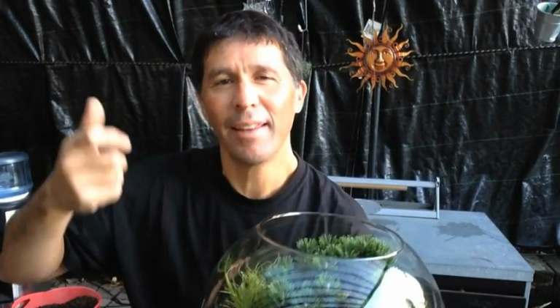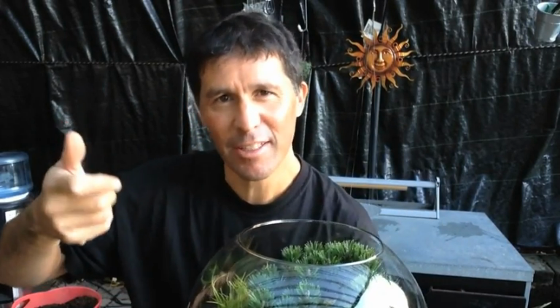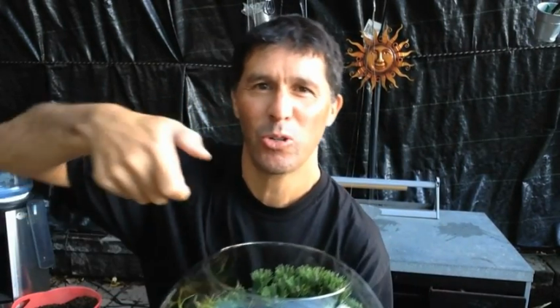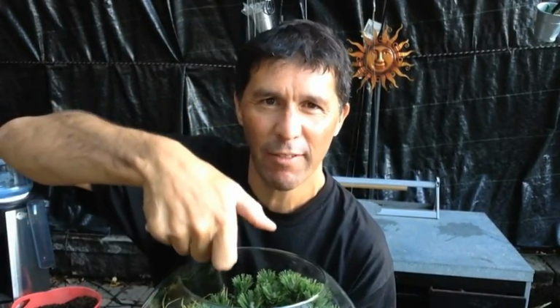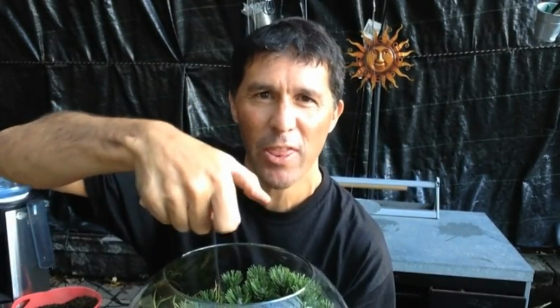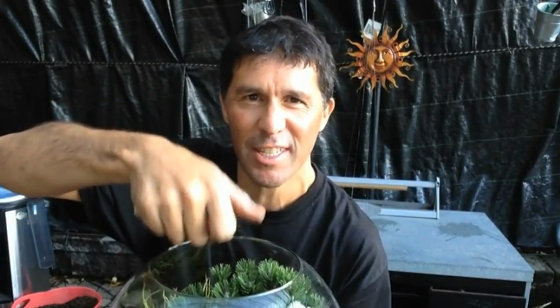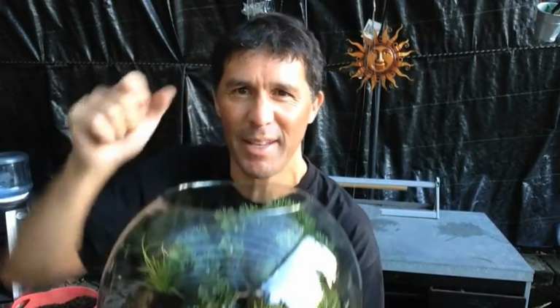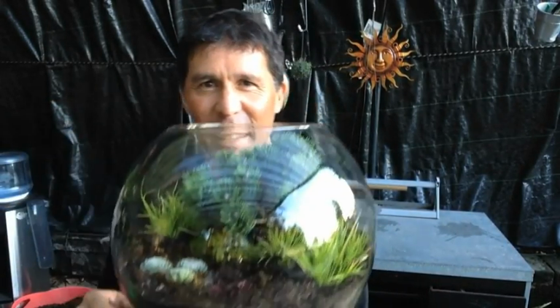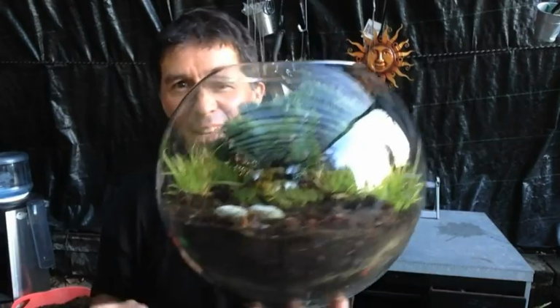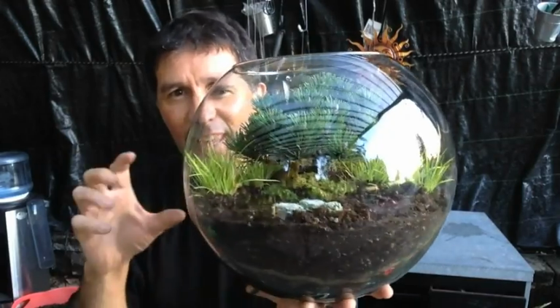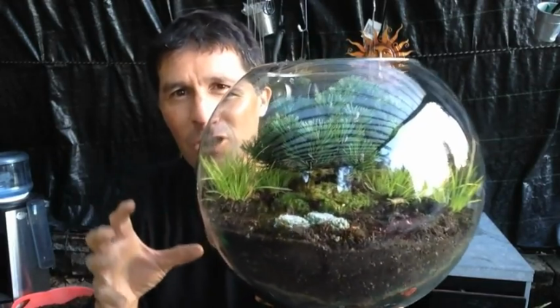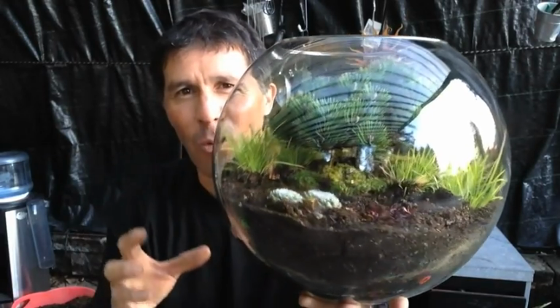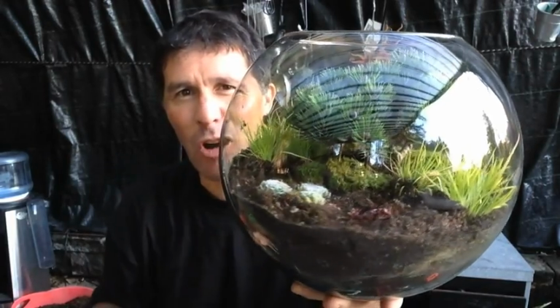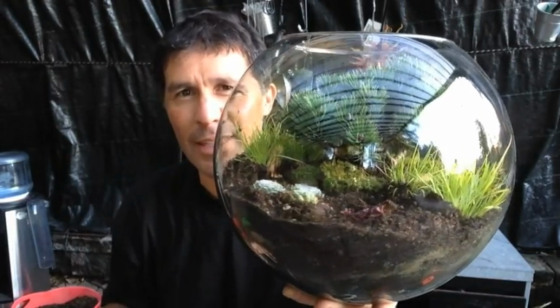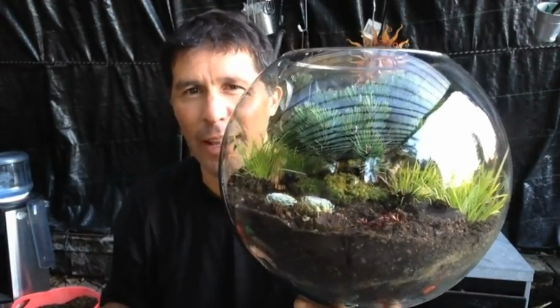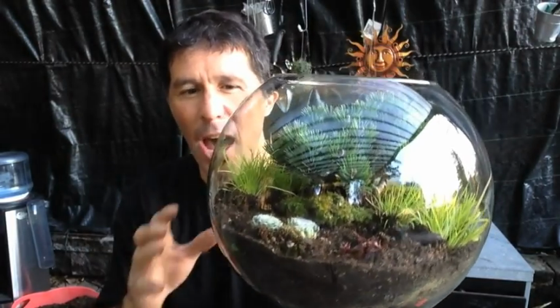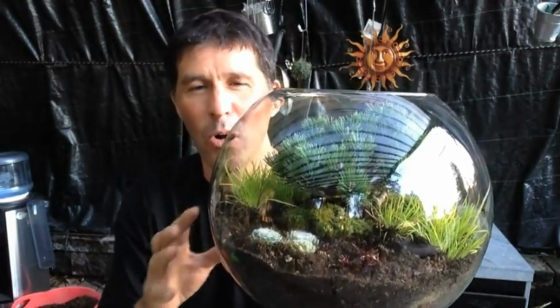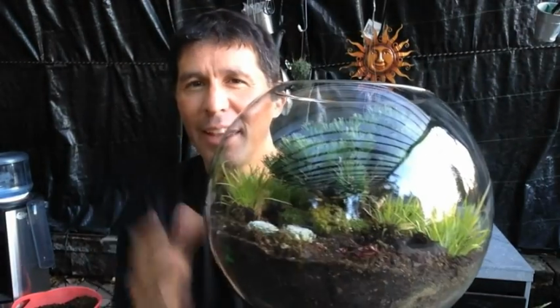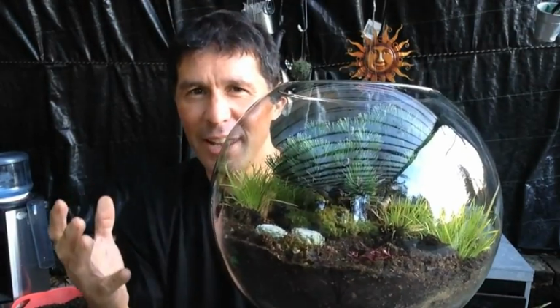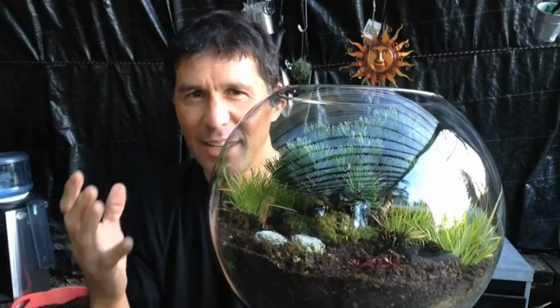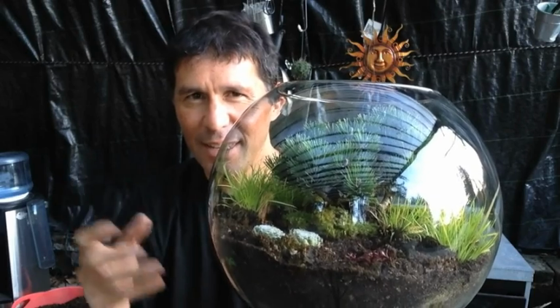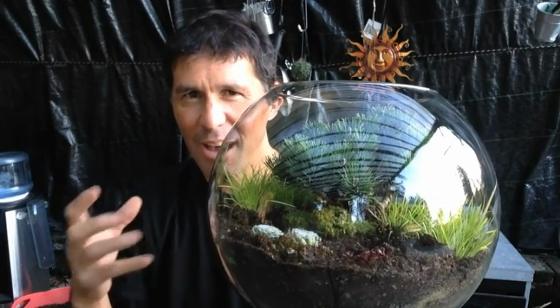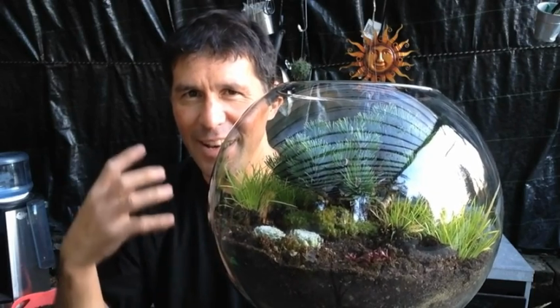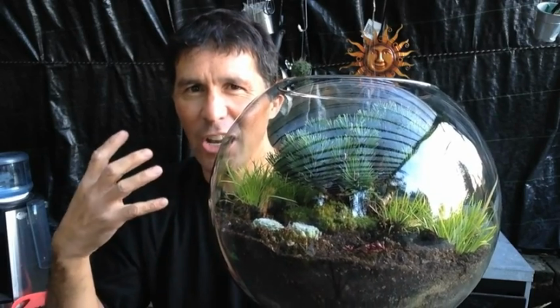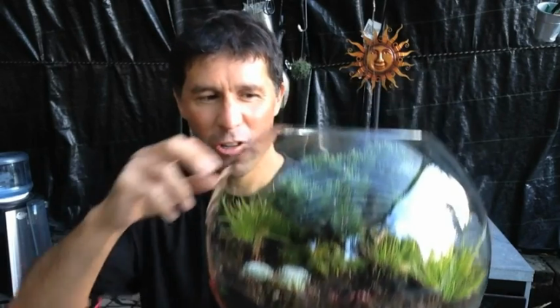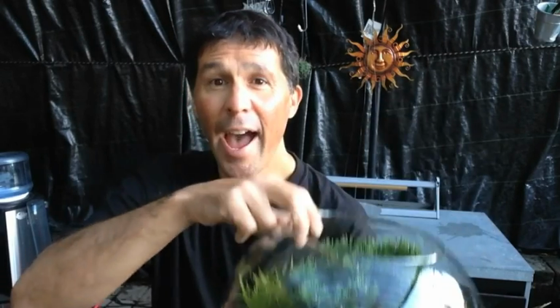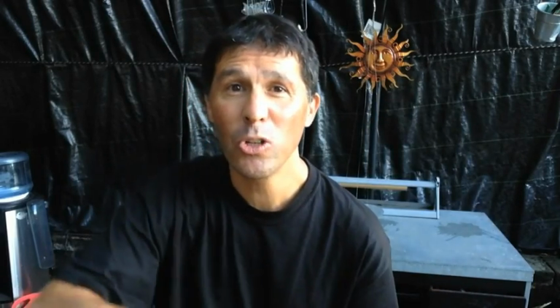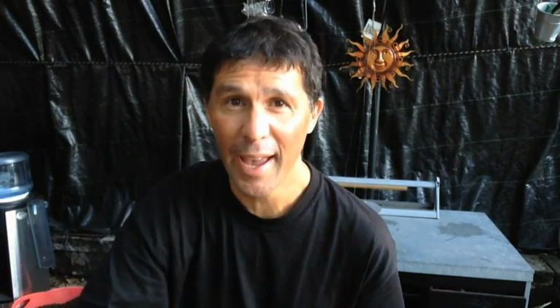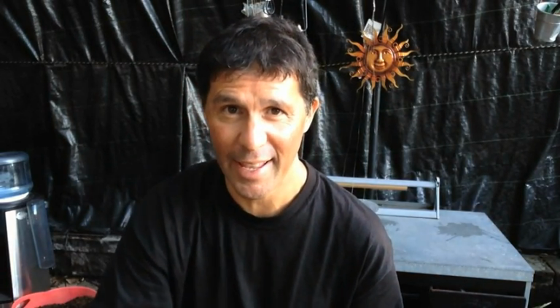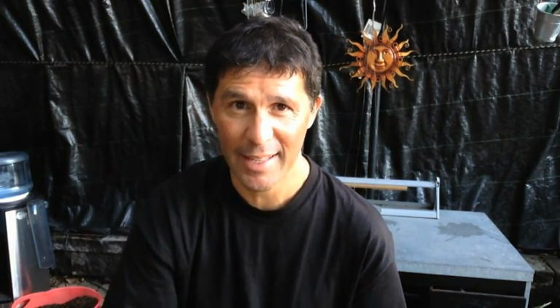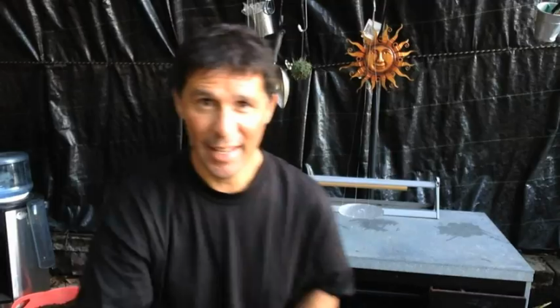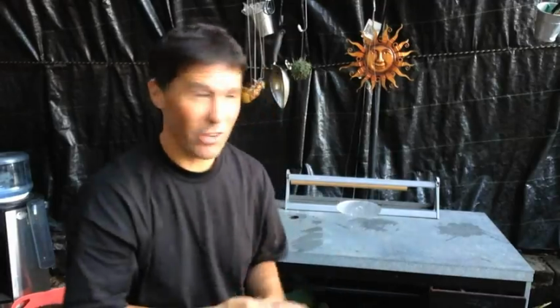And yes, of course, we're going to have to go in there and snip it and clean it and keep it small. We're going to try to see how it works. Here's the next hurdle — how do we hang this? Let me show you.